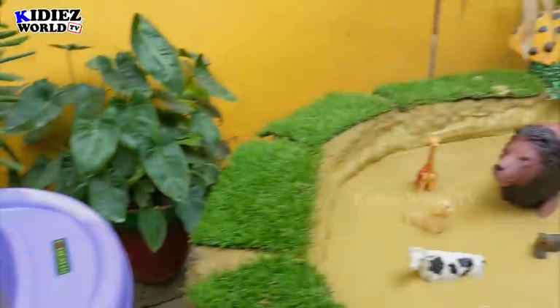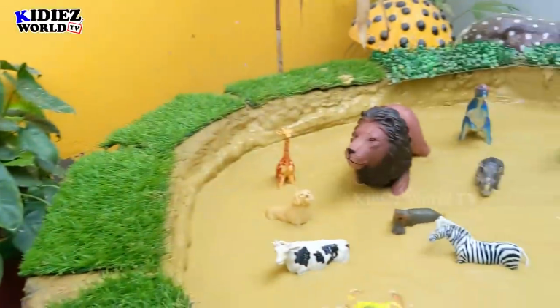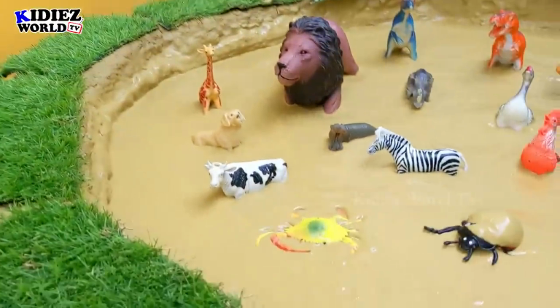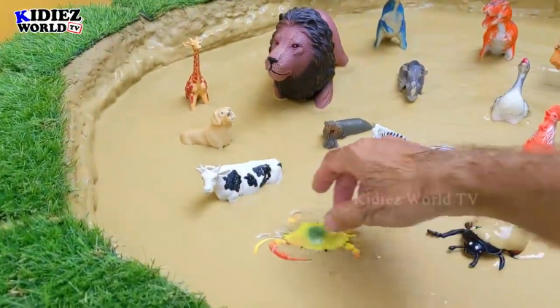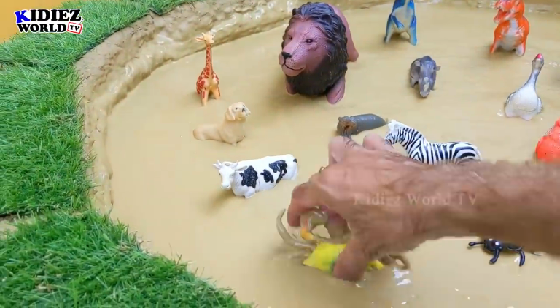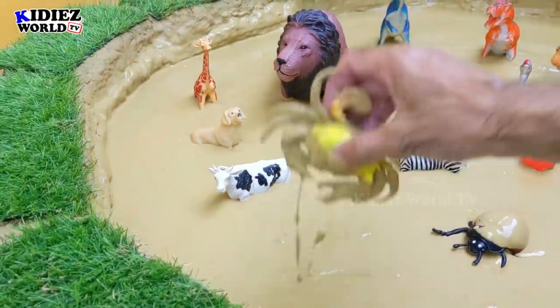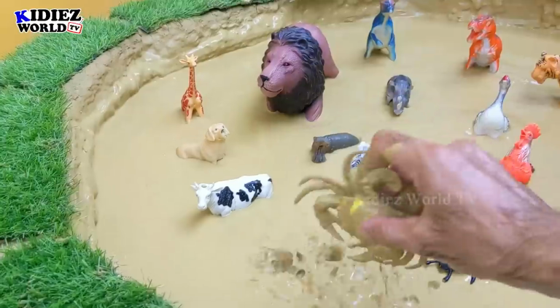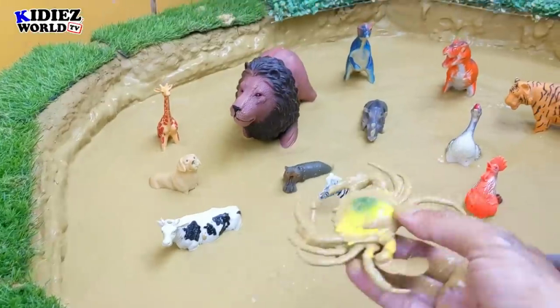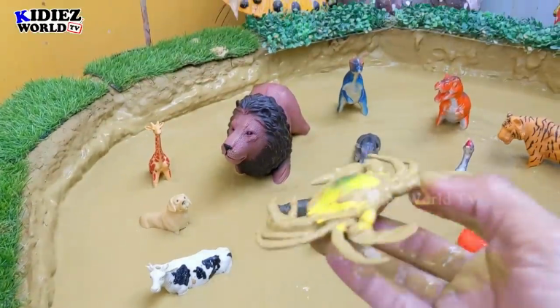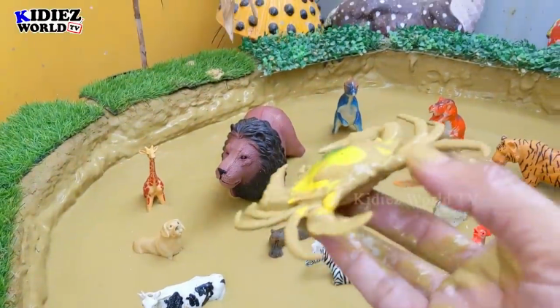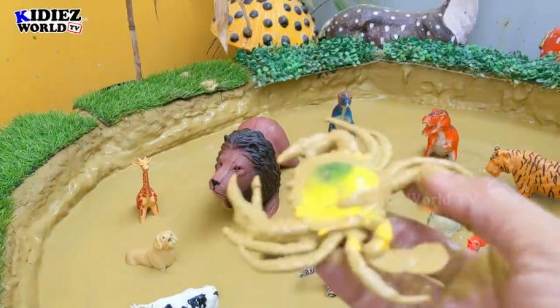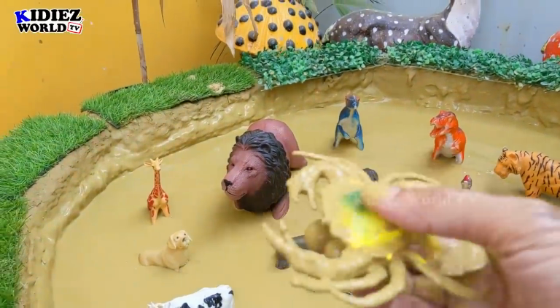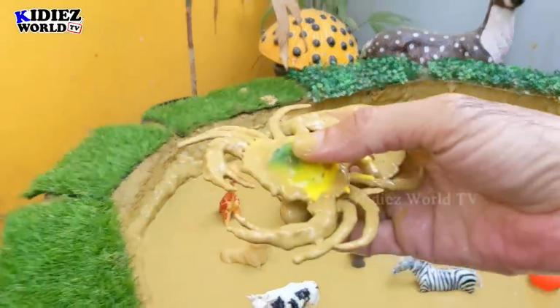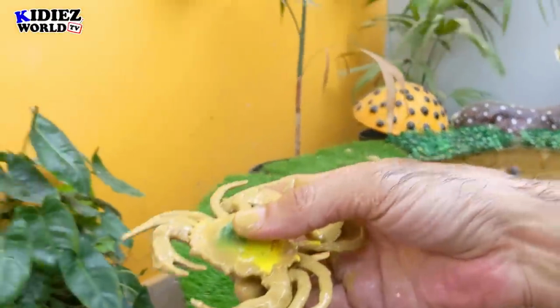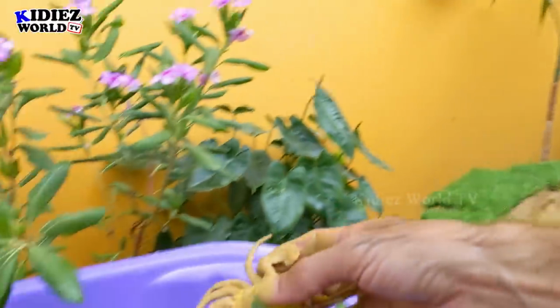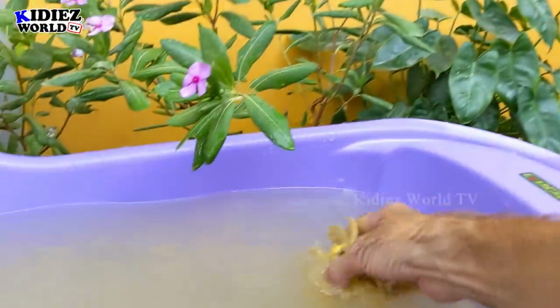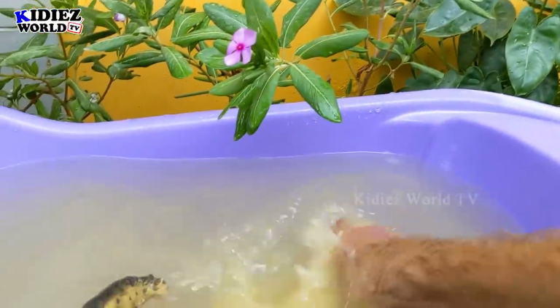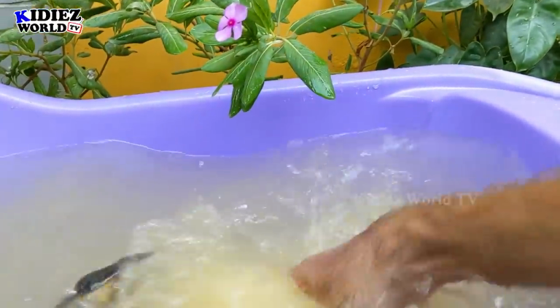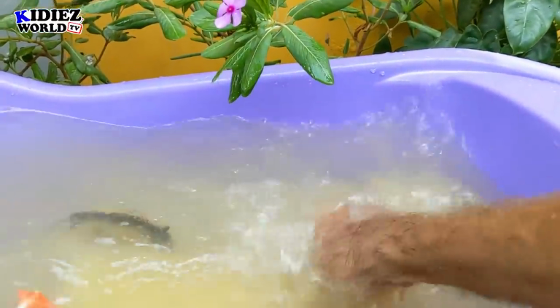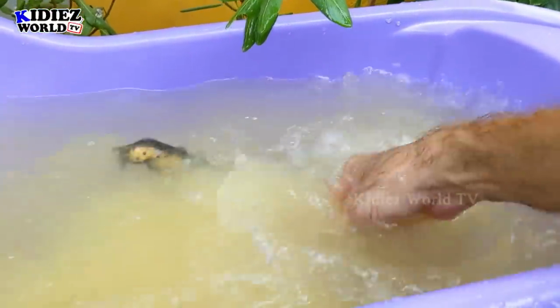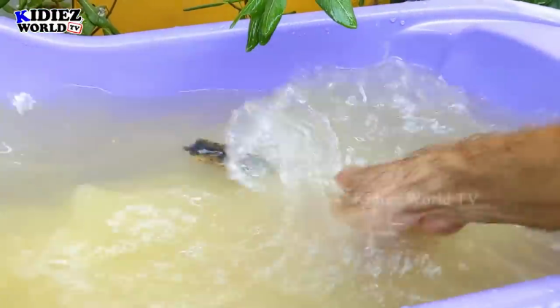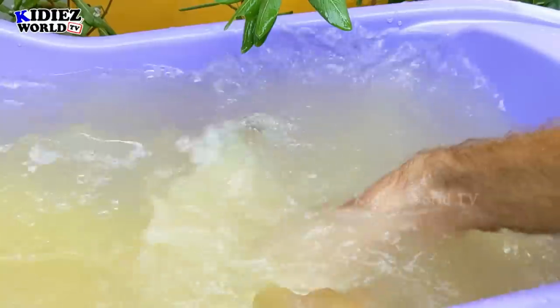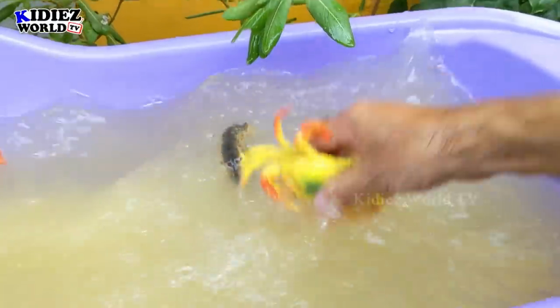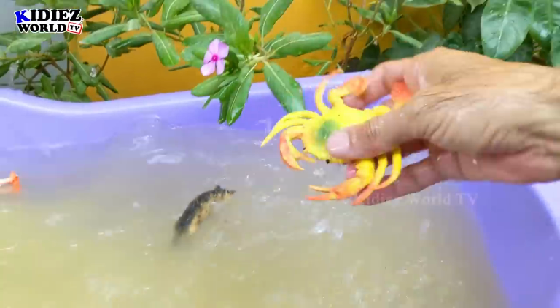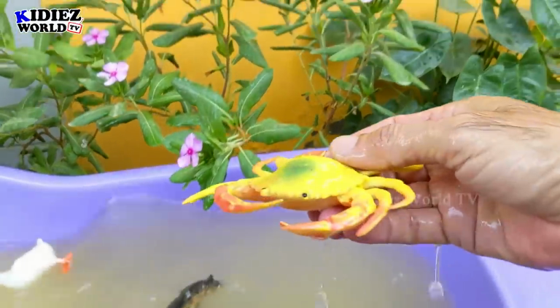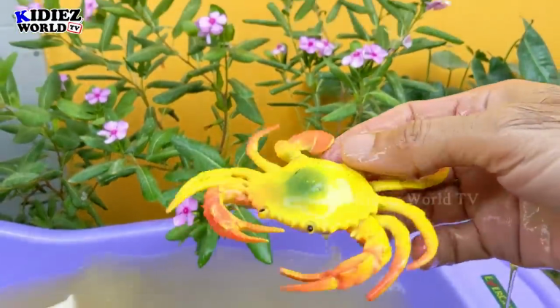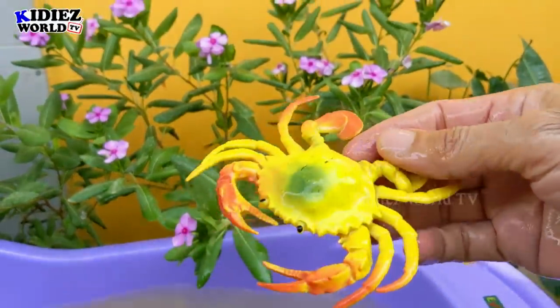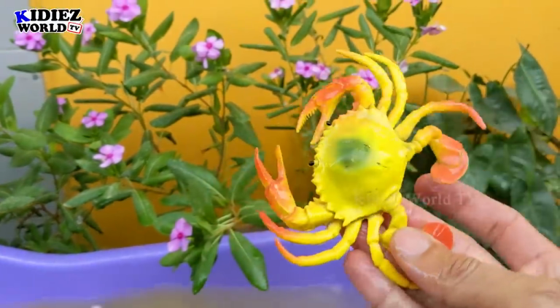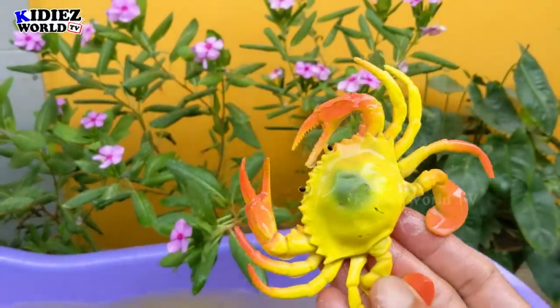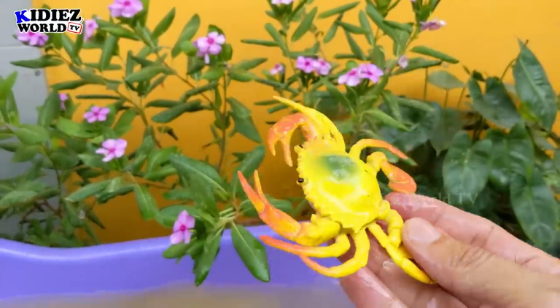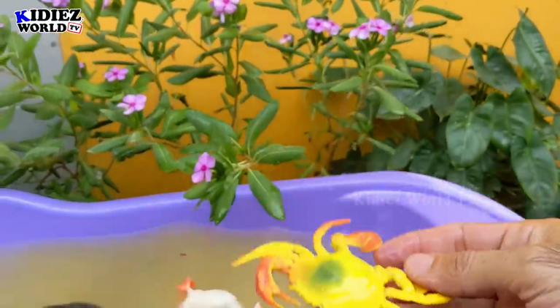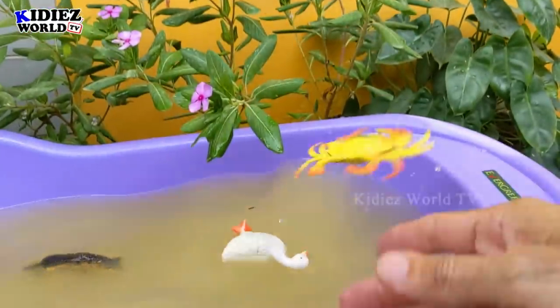And the next one we have is Crab. Crab is a sea animal basically. Also considered as a seafood. Crab. Here we go.